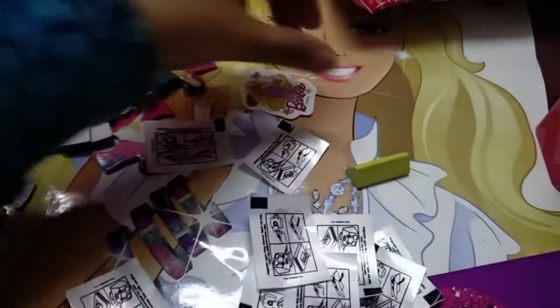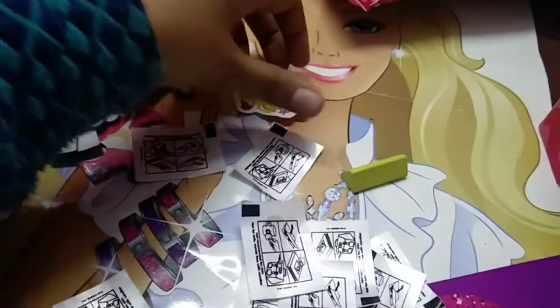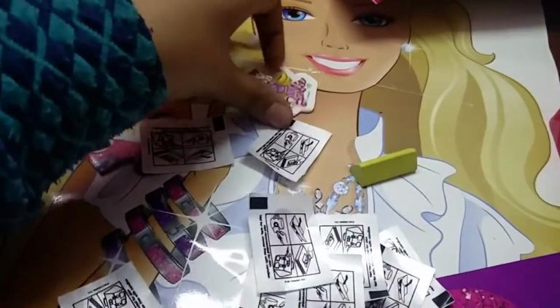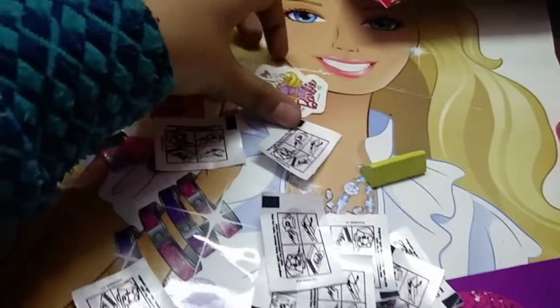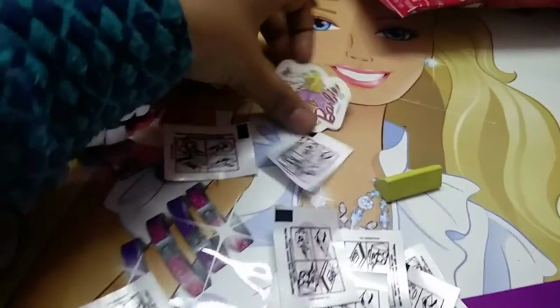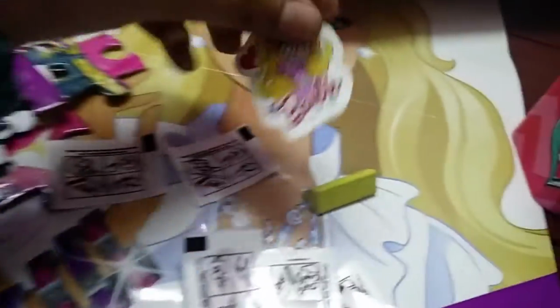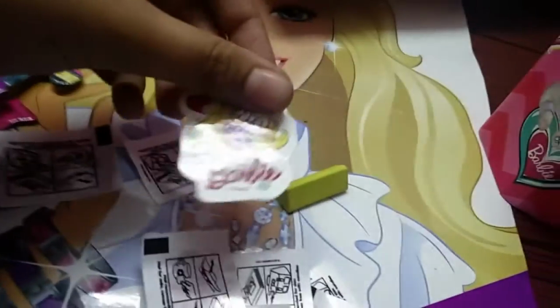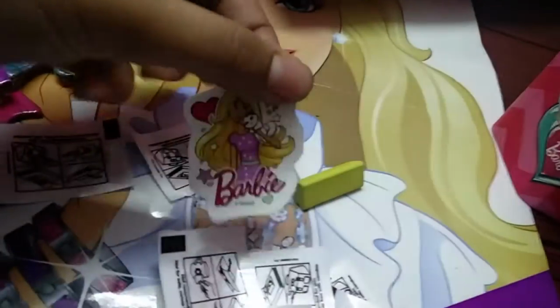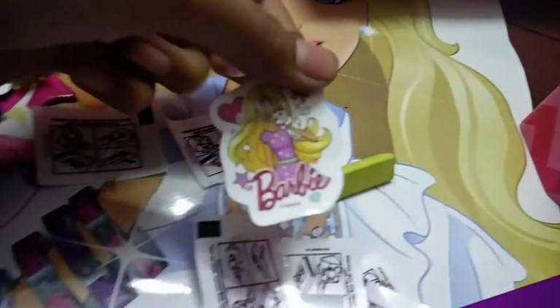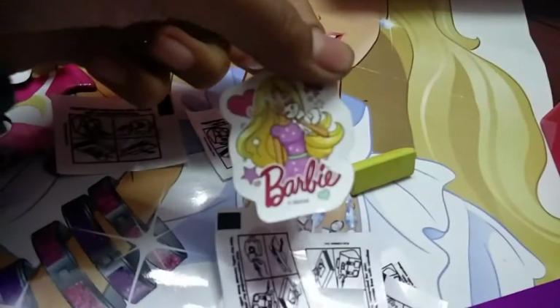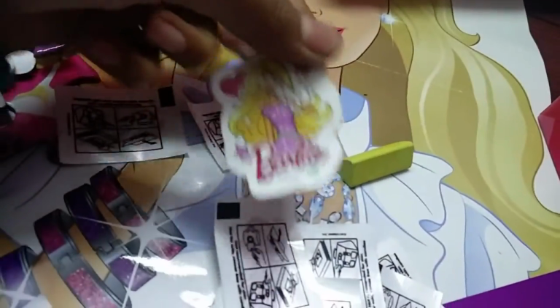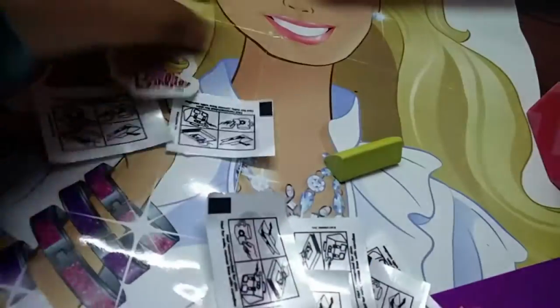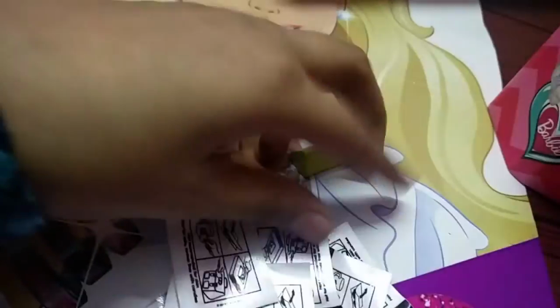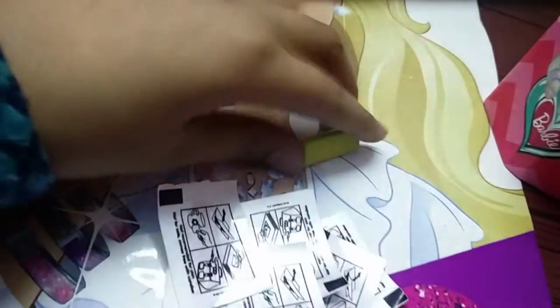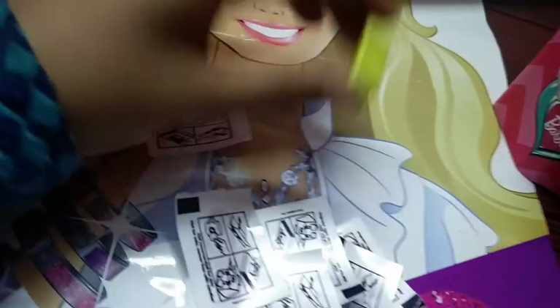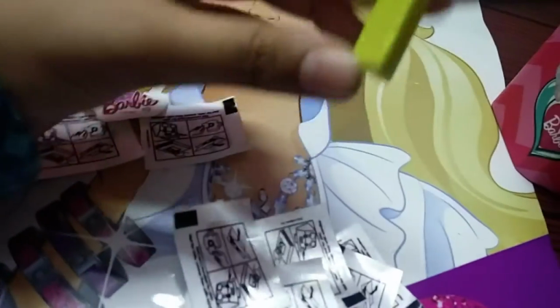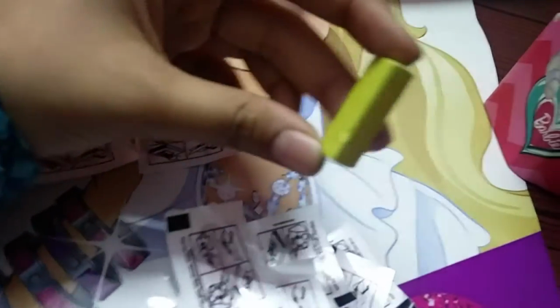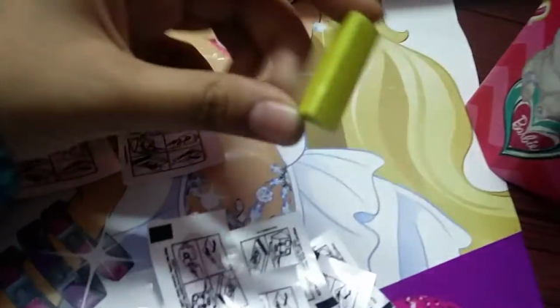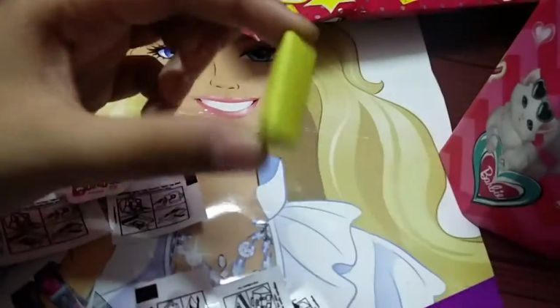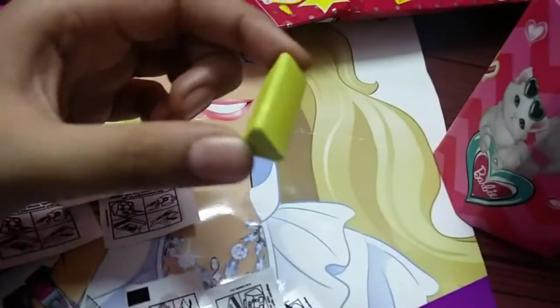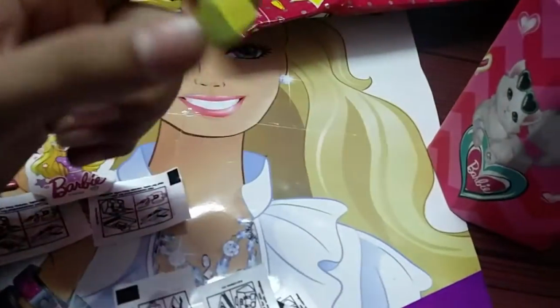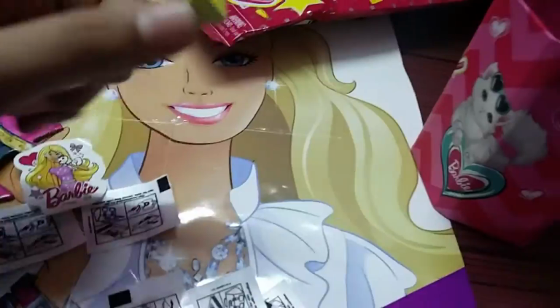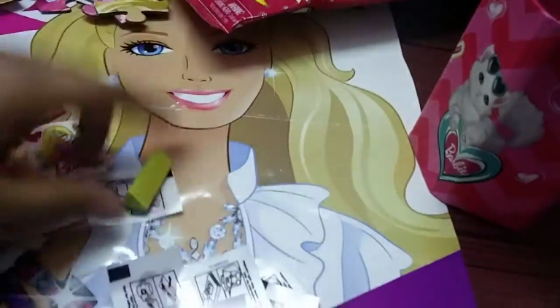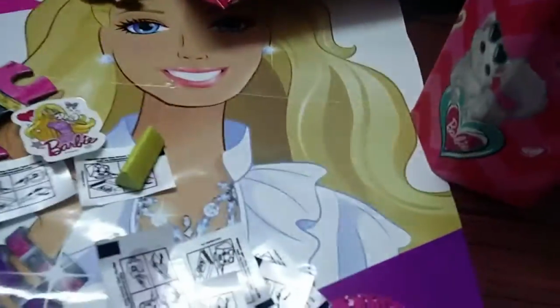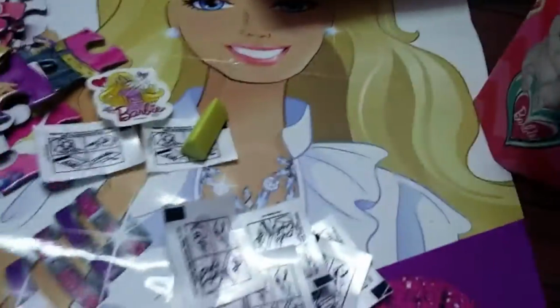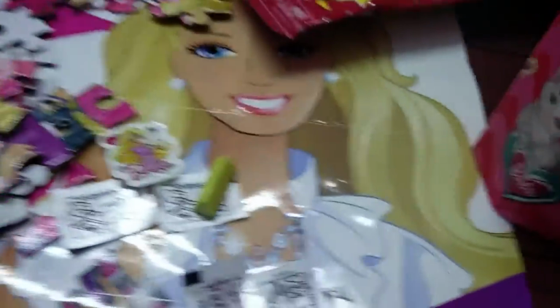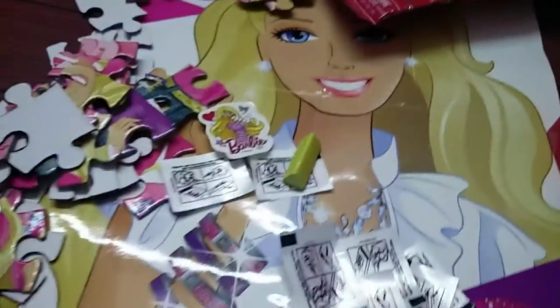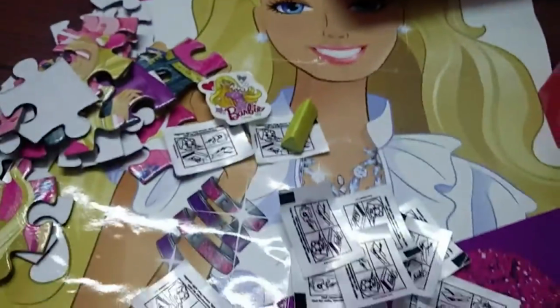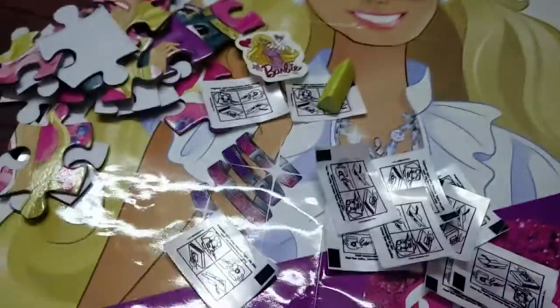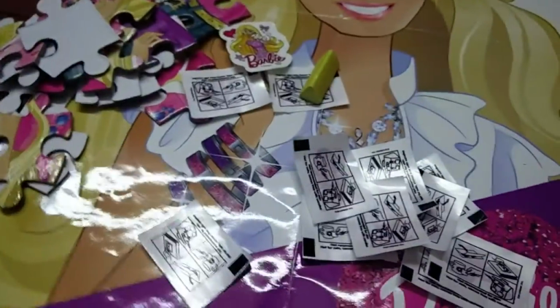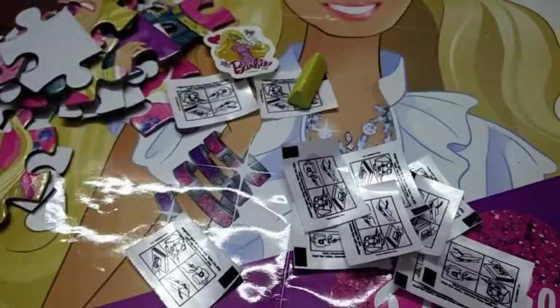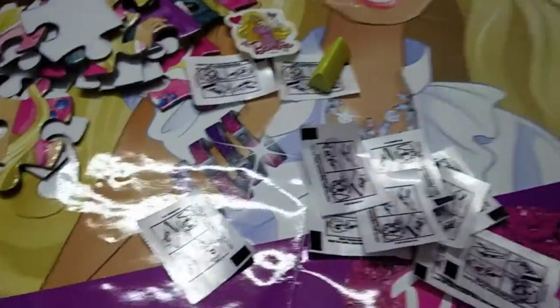This is a Barbie sticker and an eraser. I just hate this eraser — okay, it doesn't matter. So this is all I got.